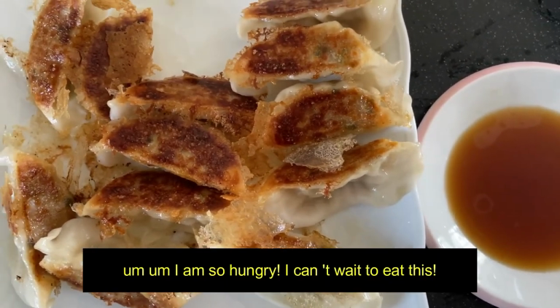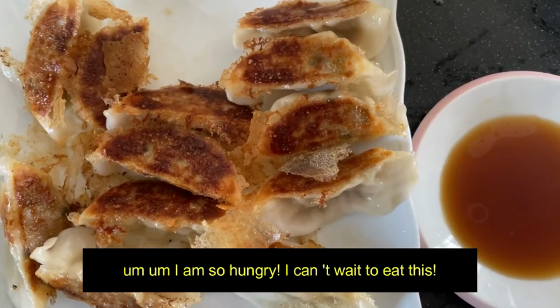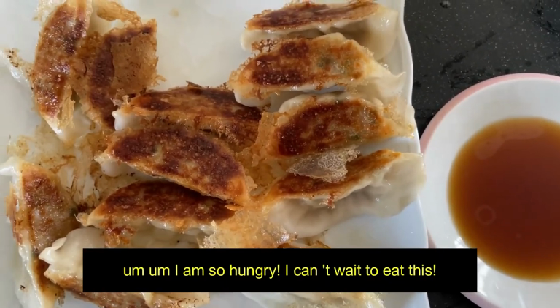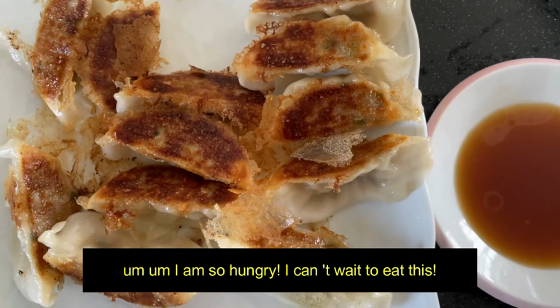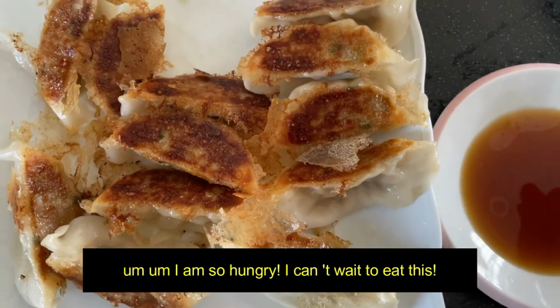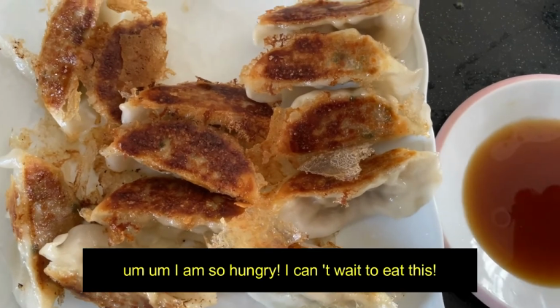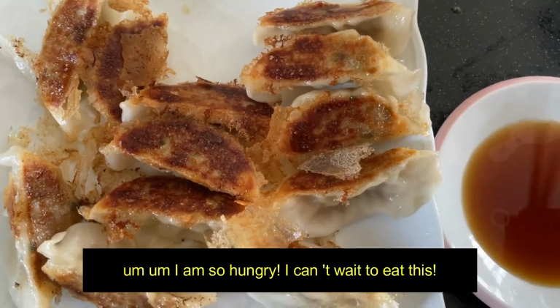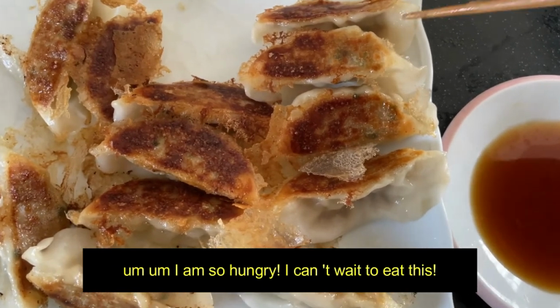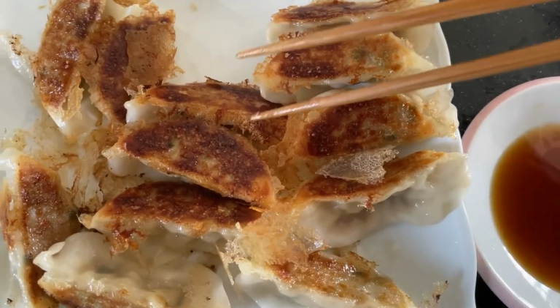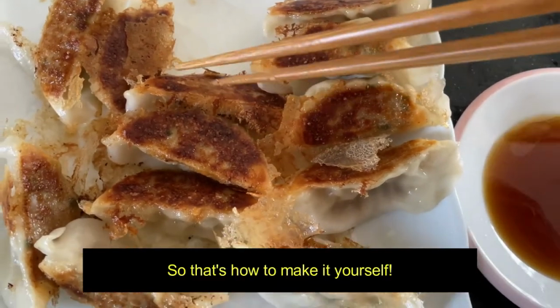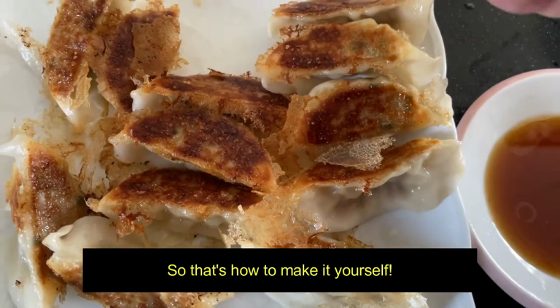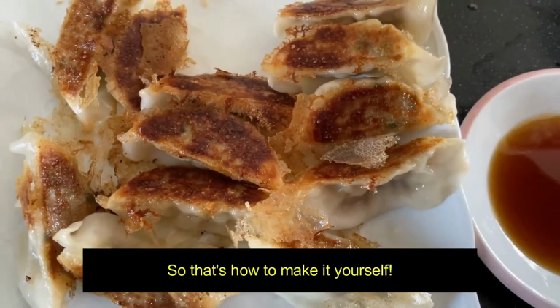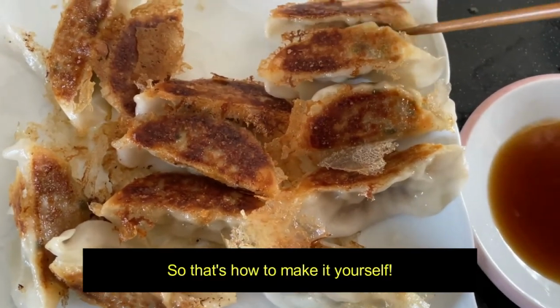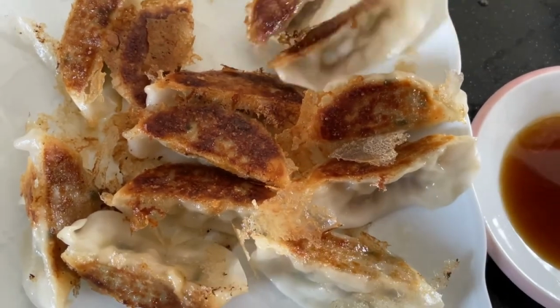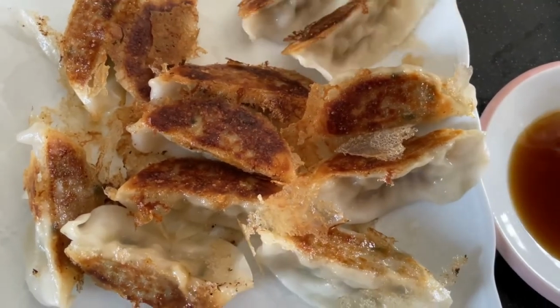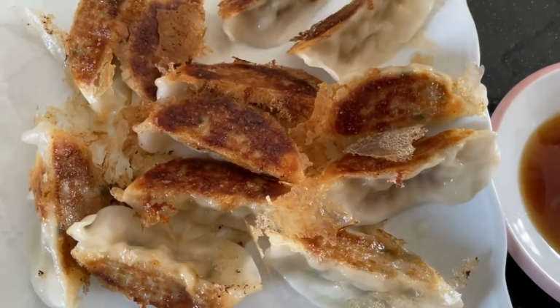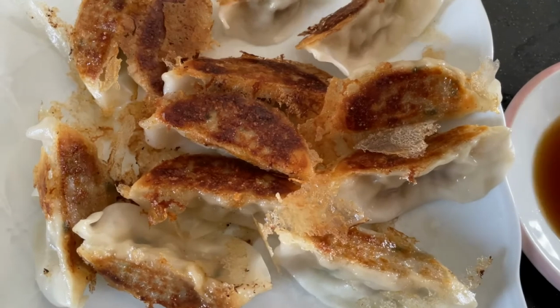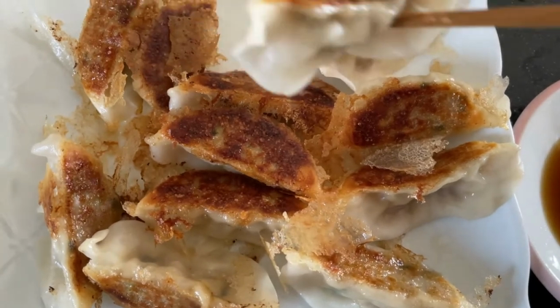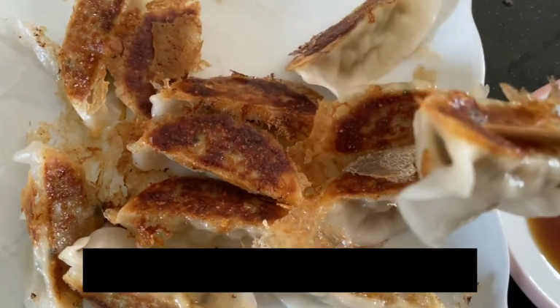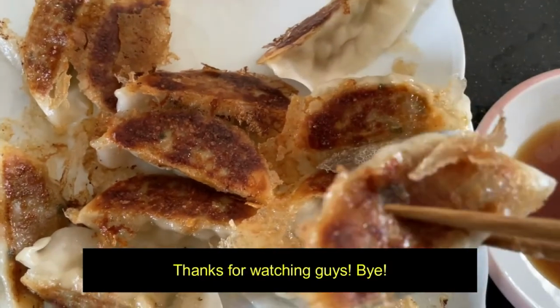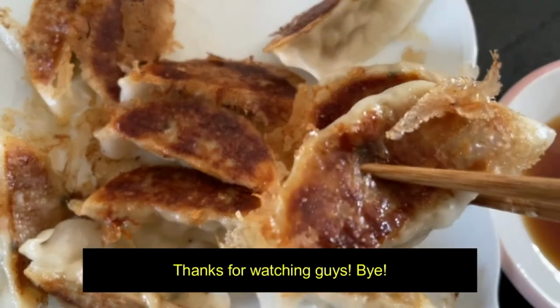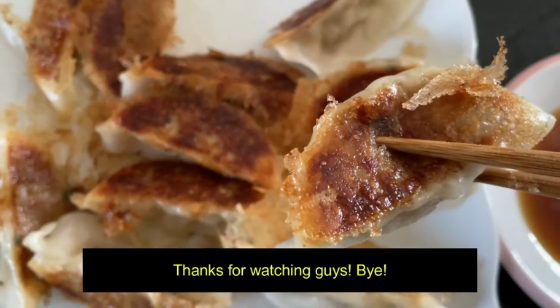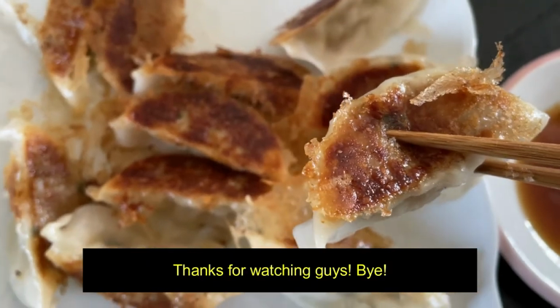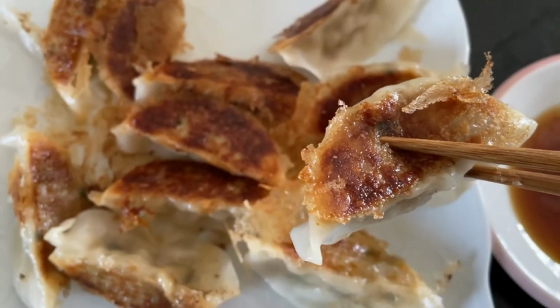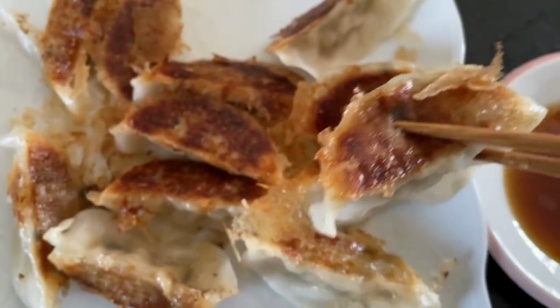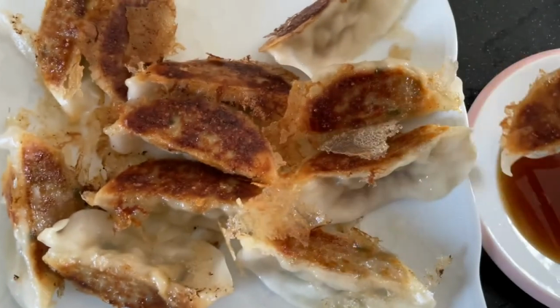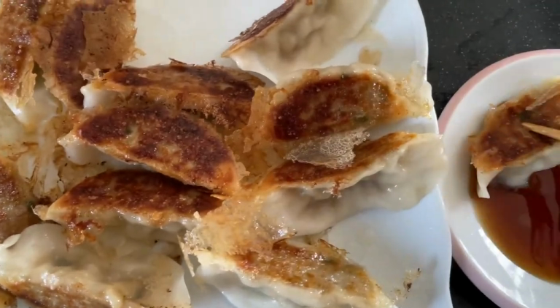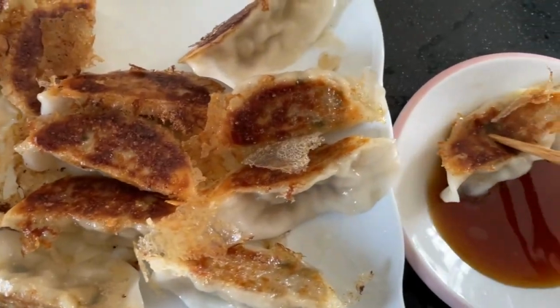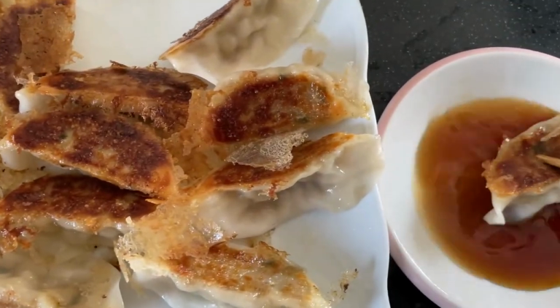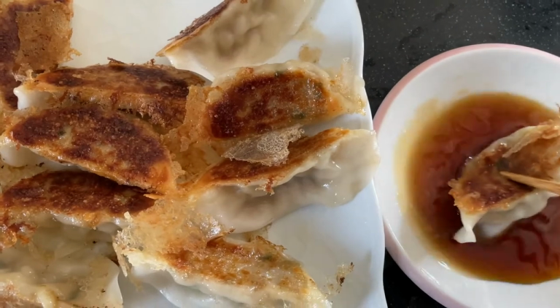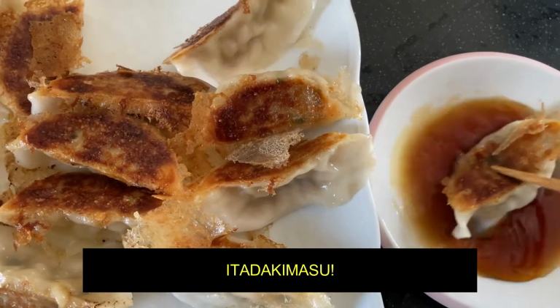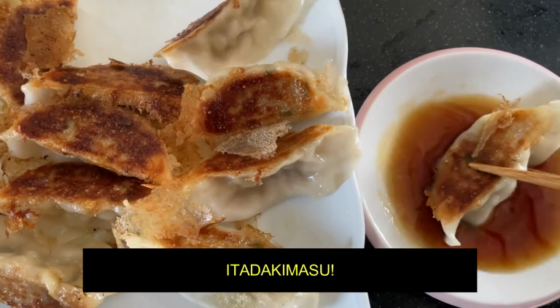I'm so hungry, I can't wait to eat this. So that's how to make it yourself. Thanks for watching, guys. Bye. Itadakimasu.